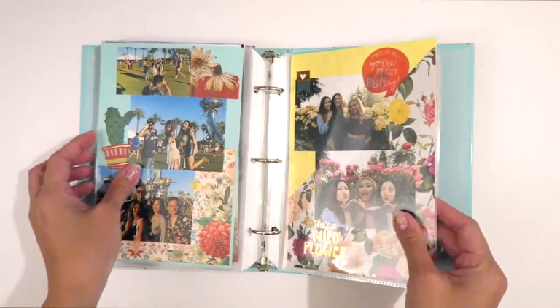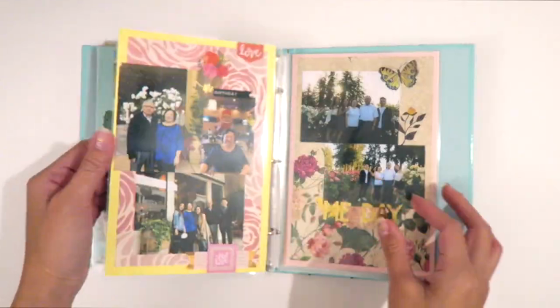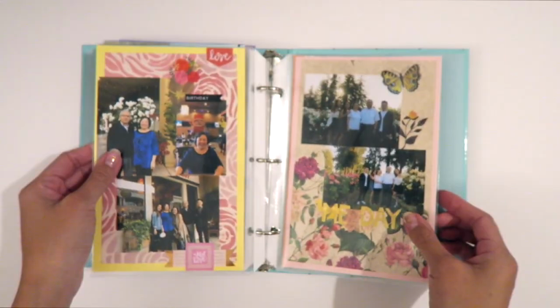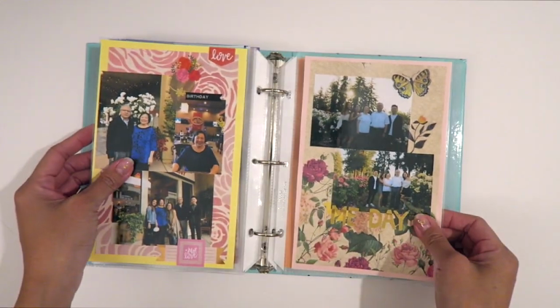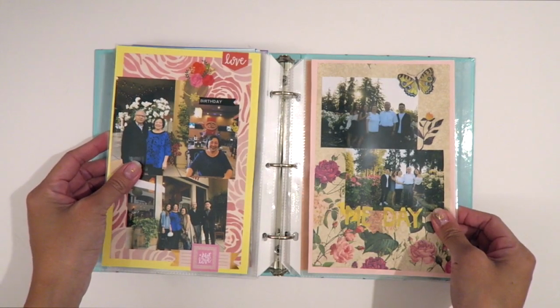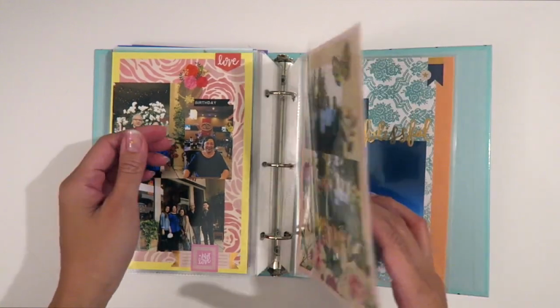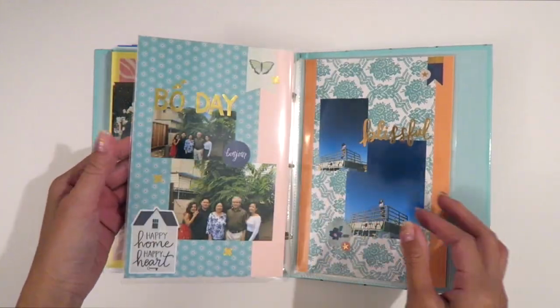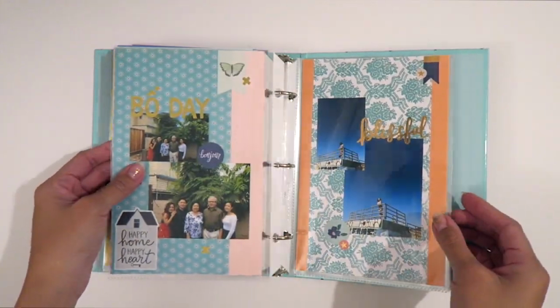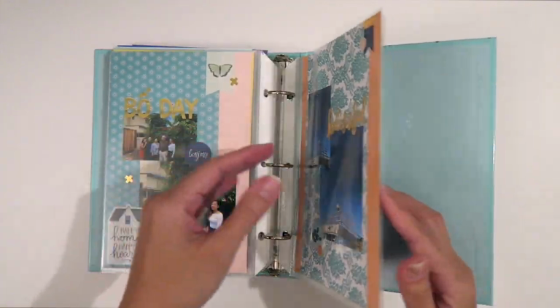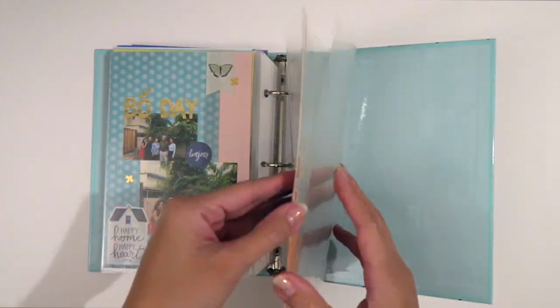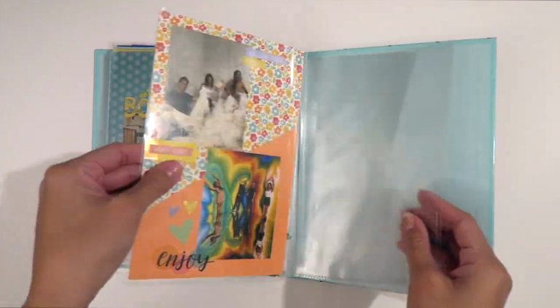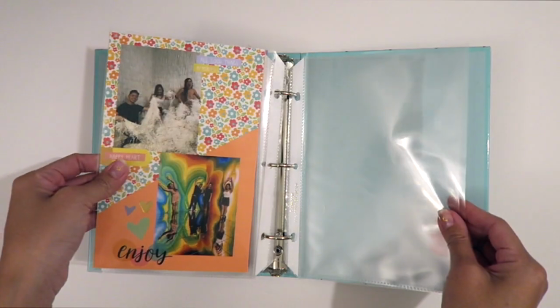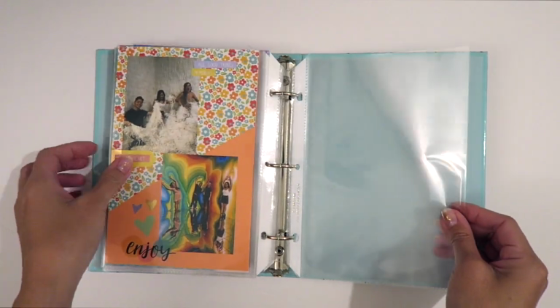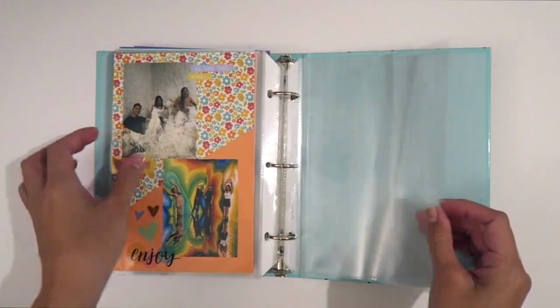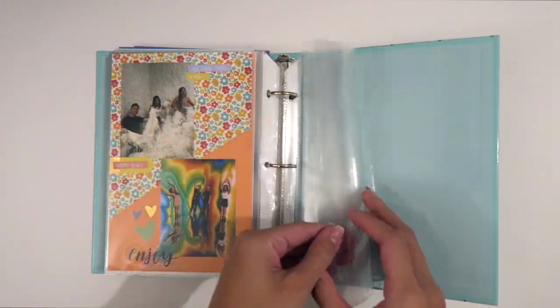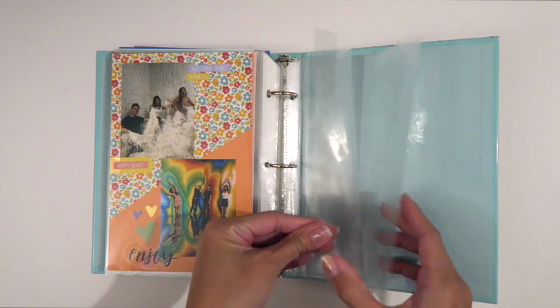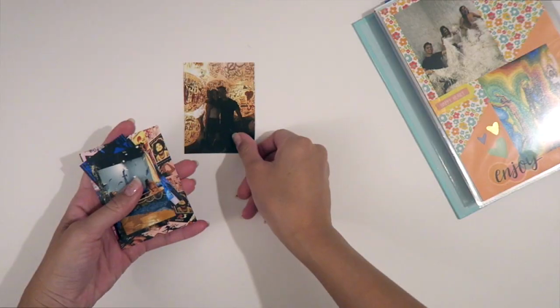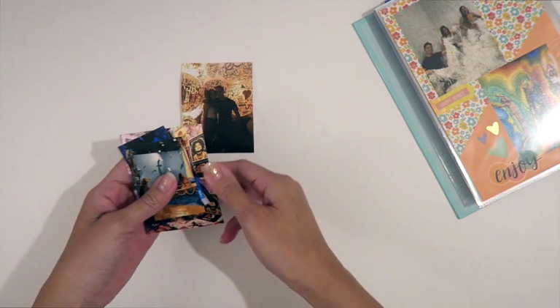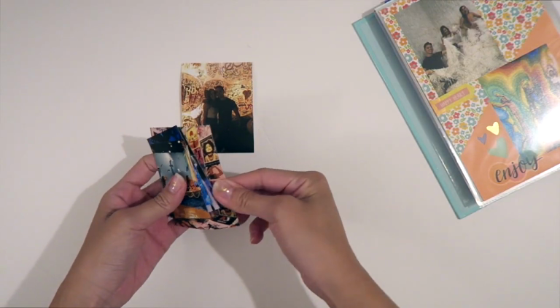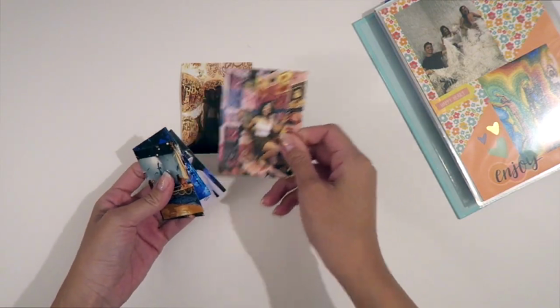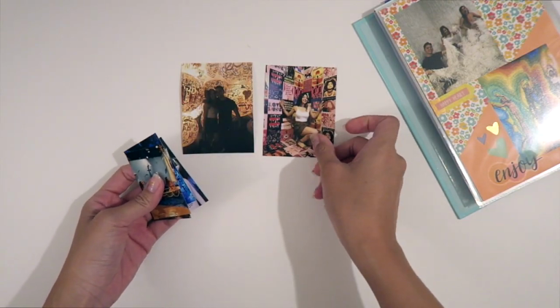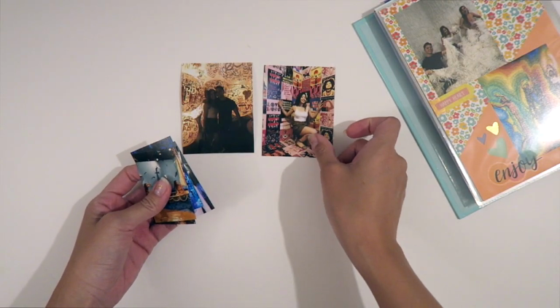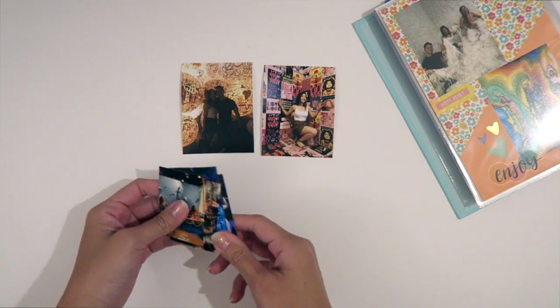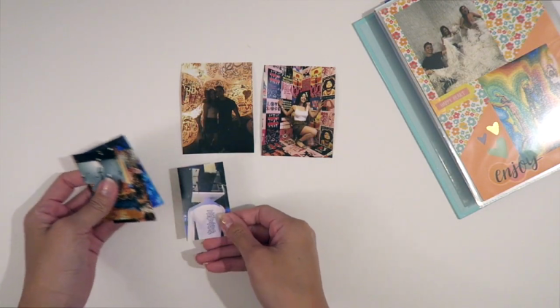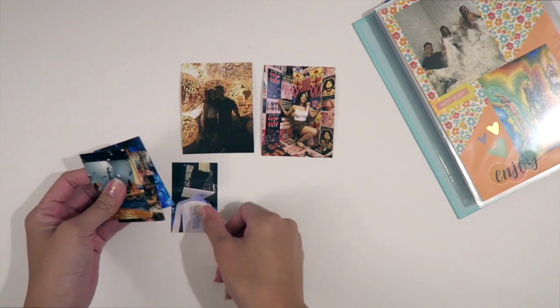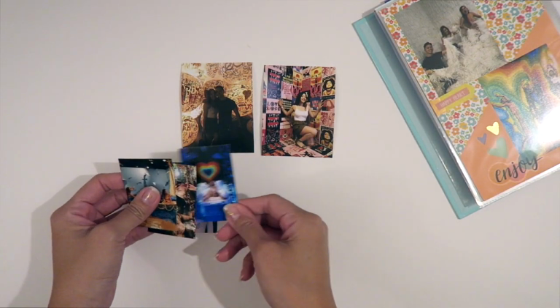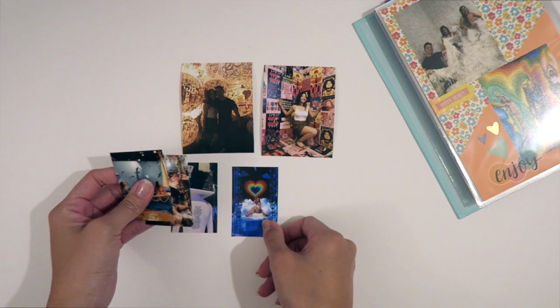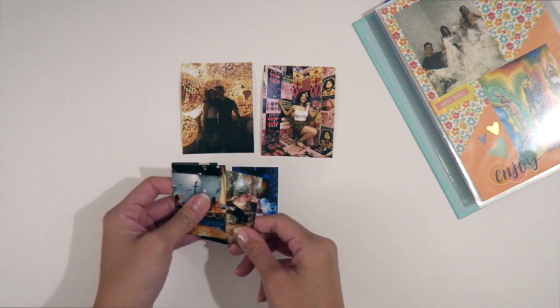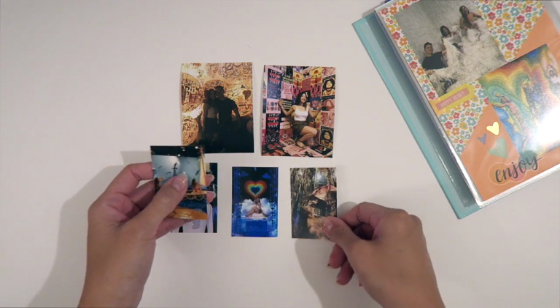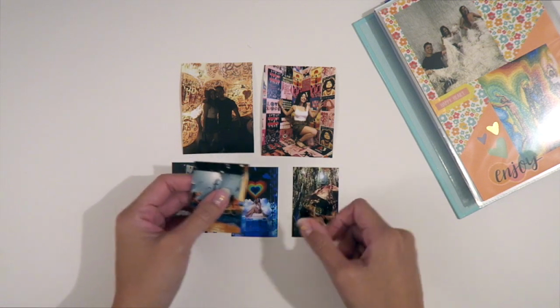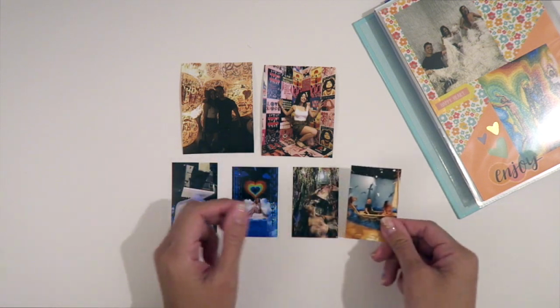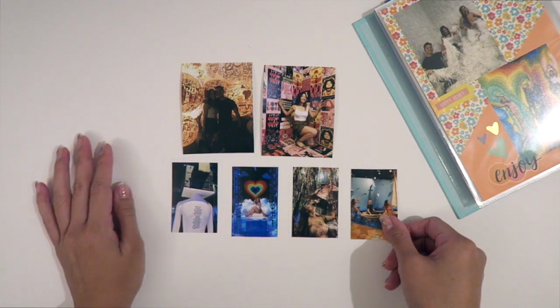So here we have my 2018 scrapbook. It is currently in progress and I have some finished pages here. We left off at the 29 Rooms event and I have a few more pictures that I need to scrap, which I will be showing you guys today.